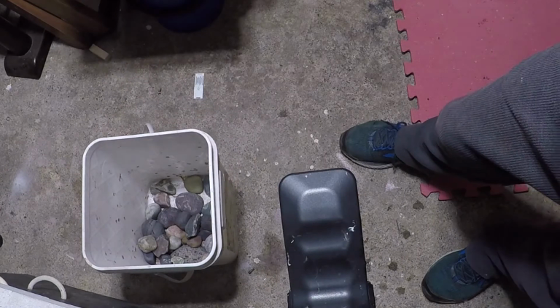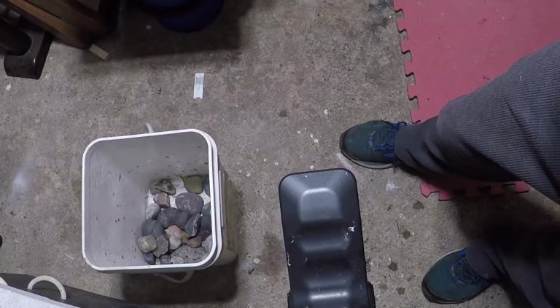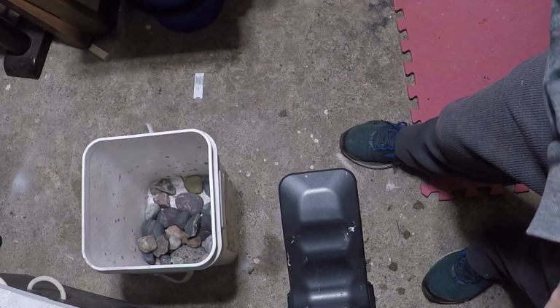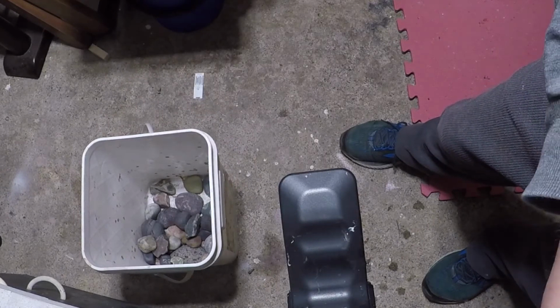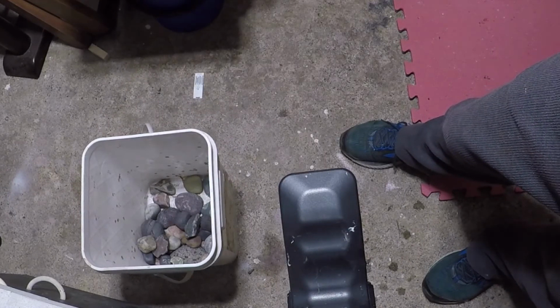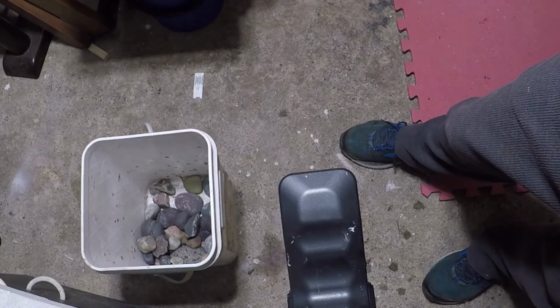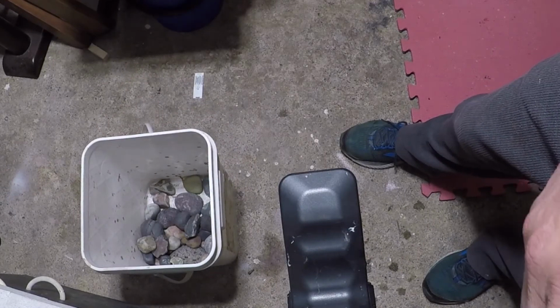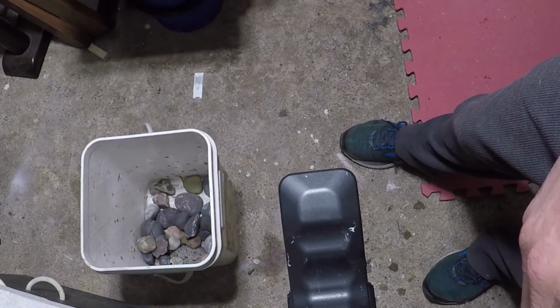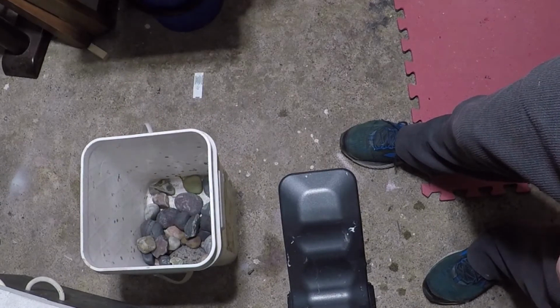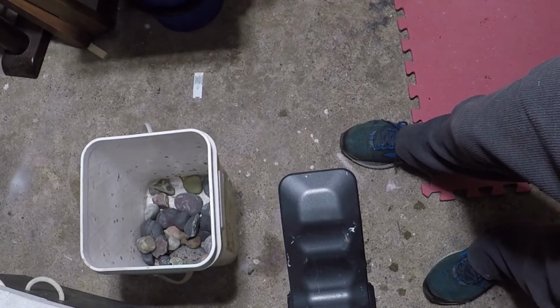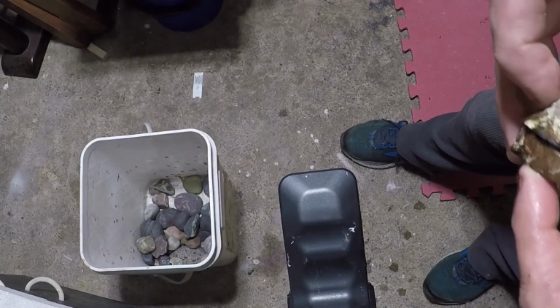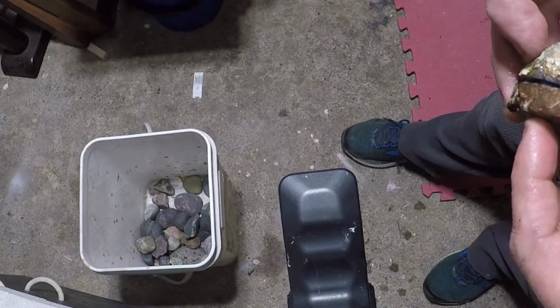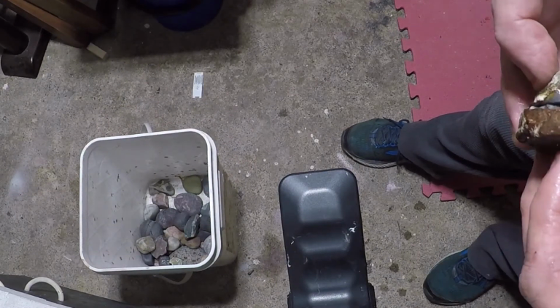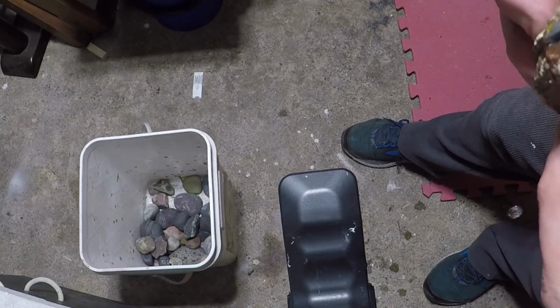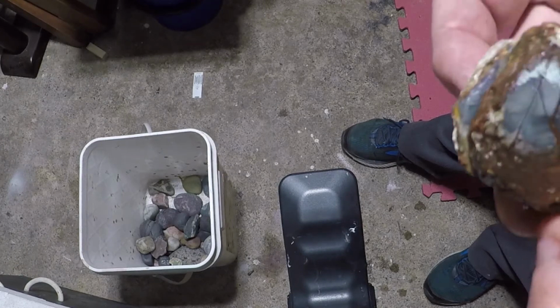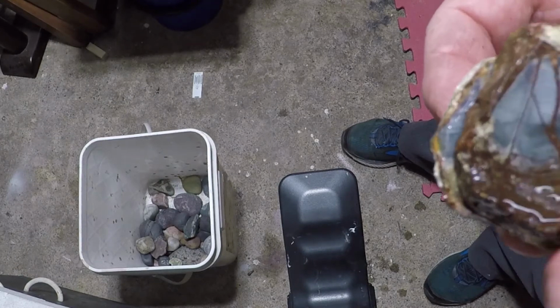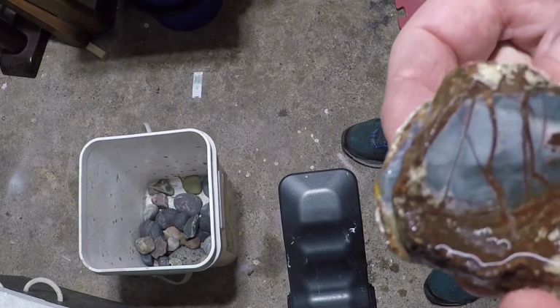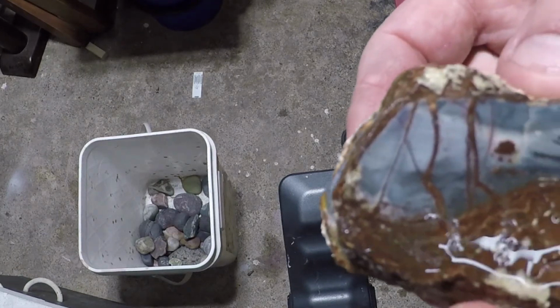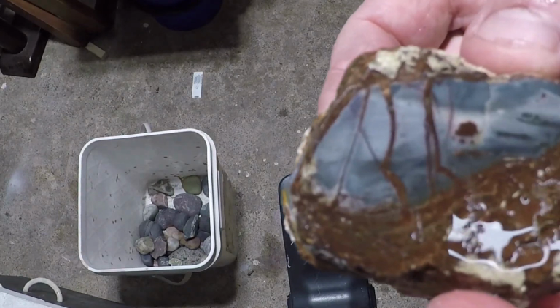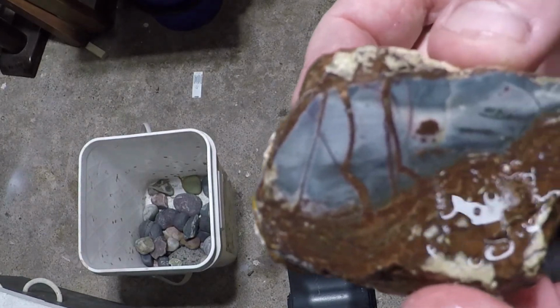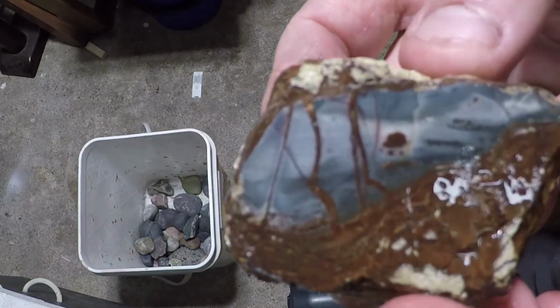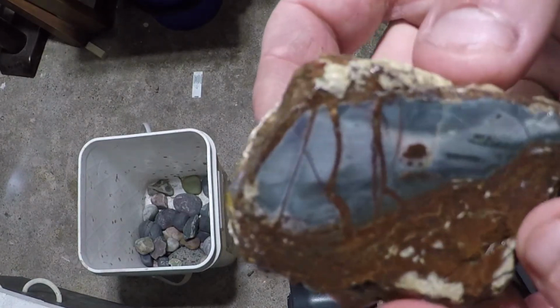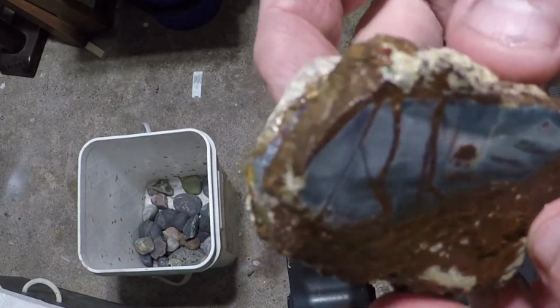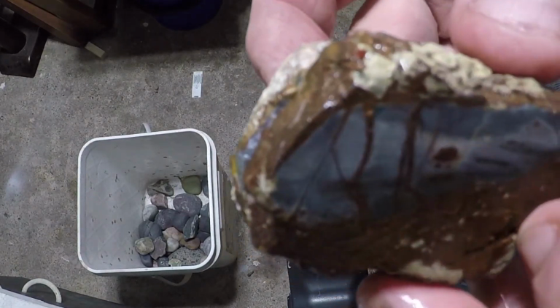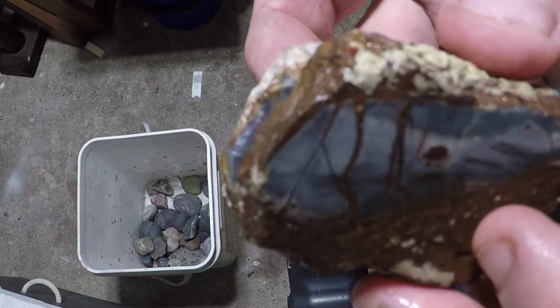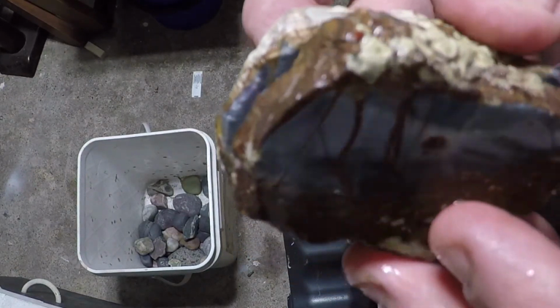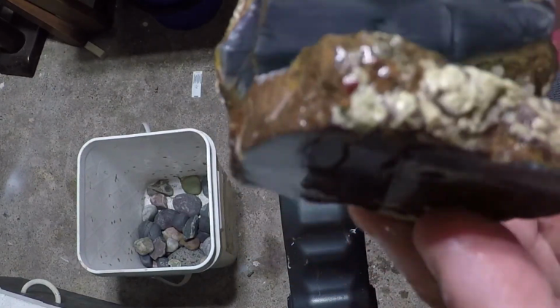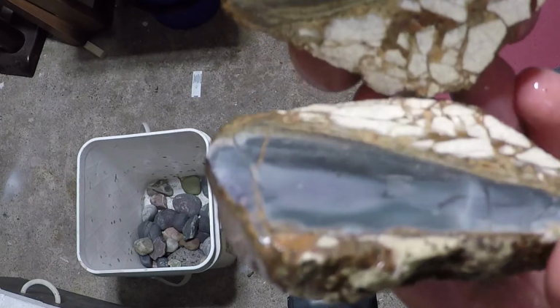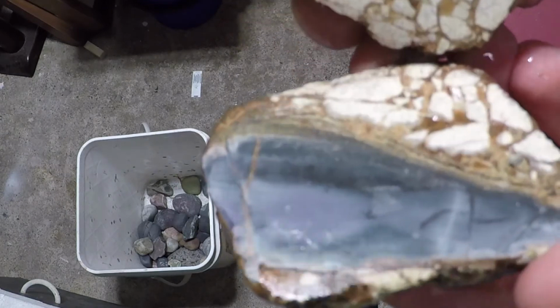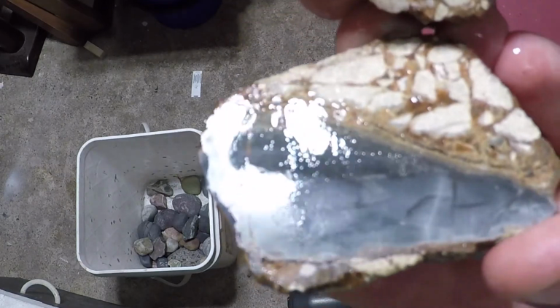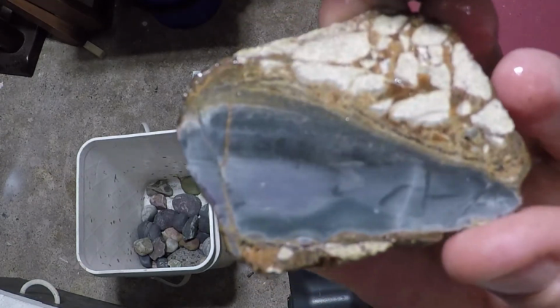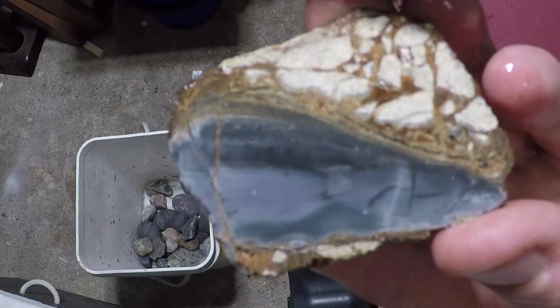And then I cut one more really quick — this one that was already cut. I thought I'd take another slab out of it and see what happened. Look at that.